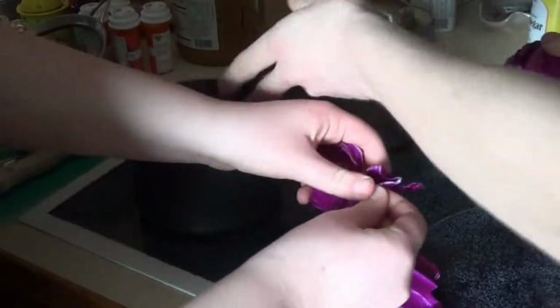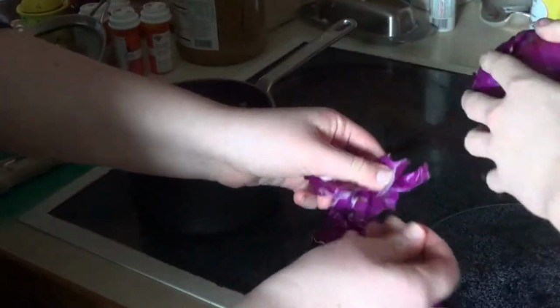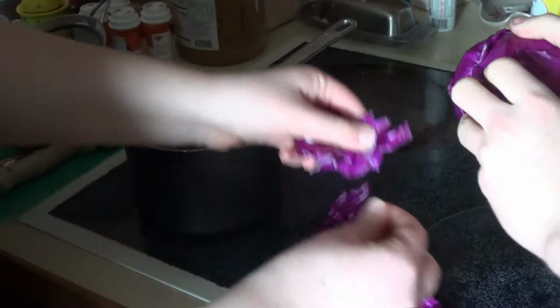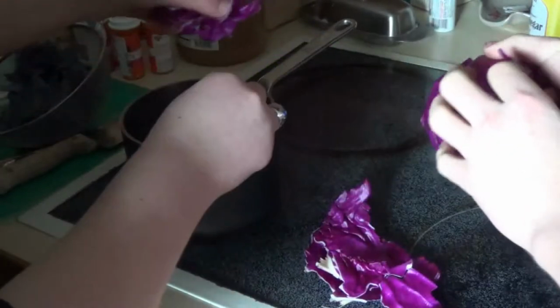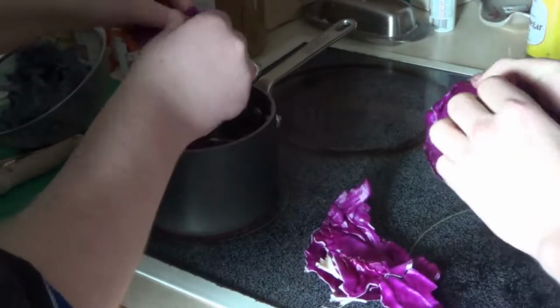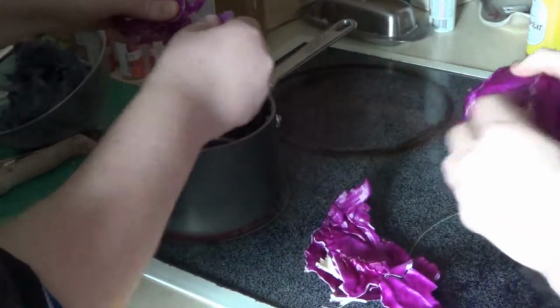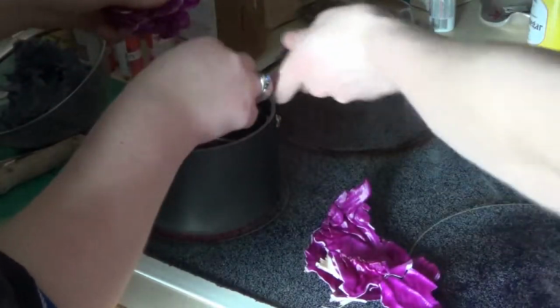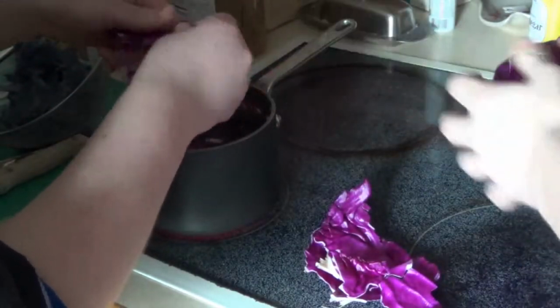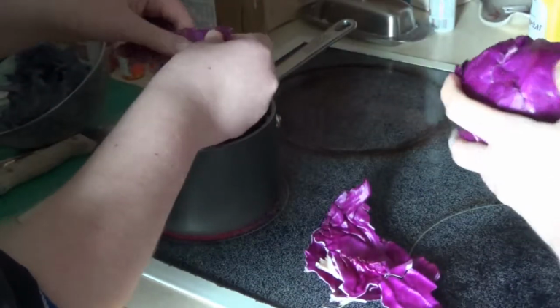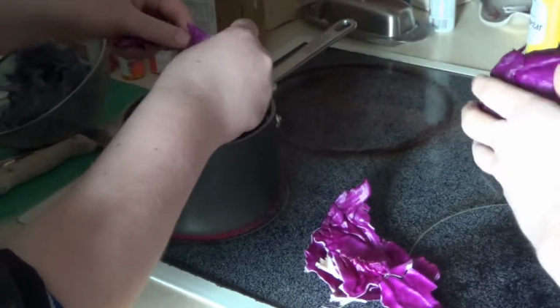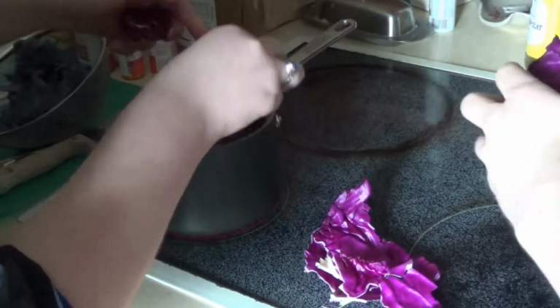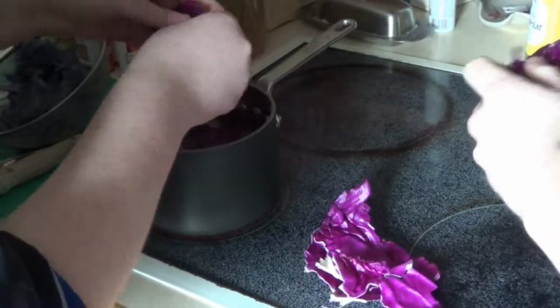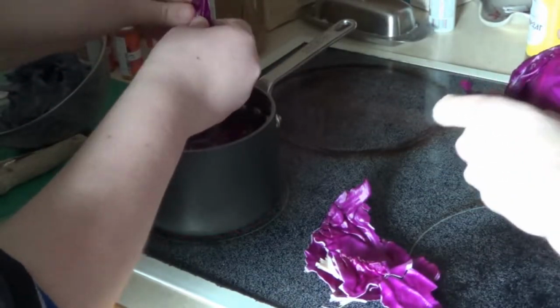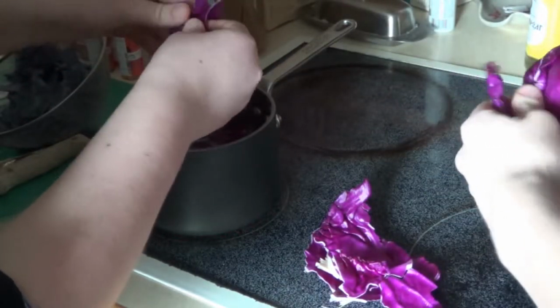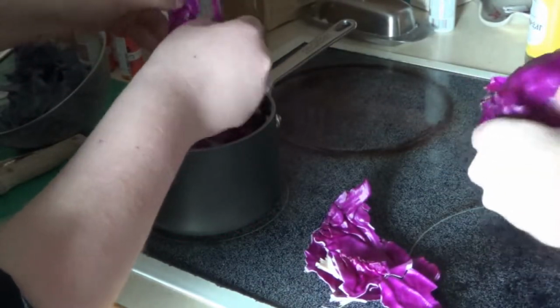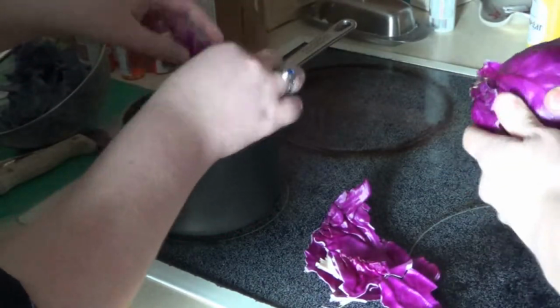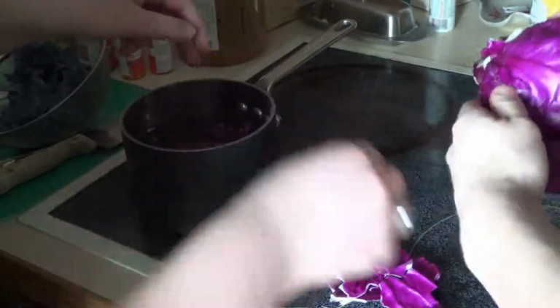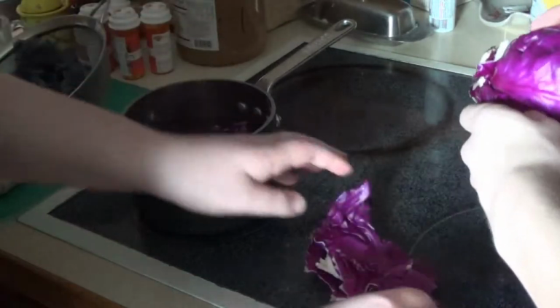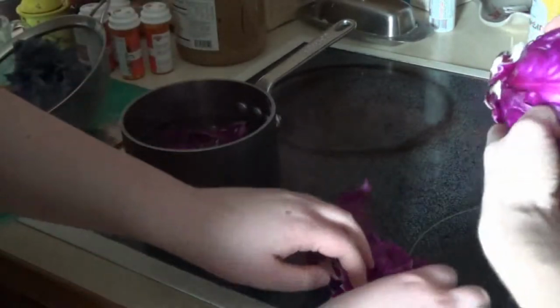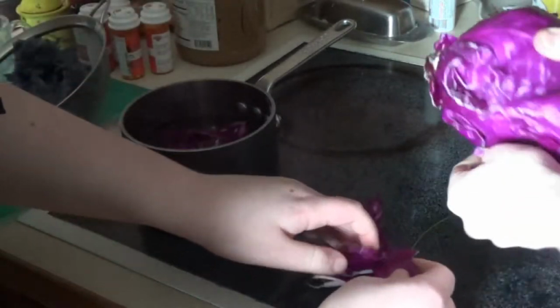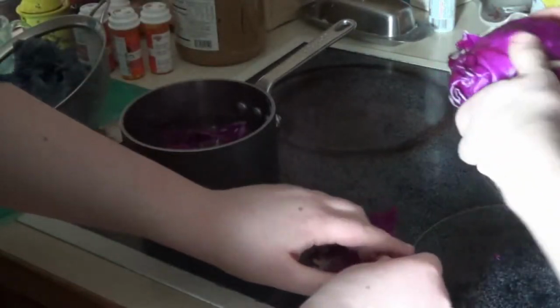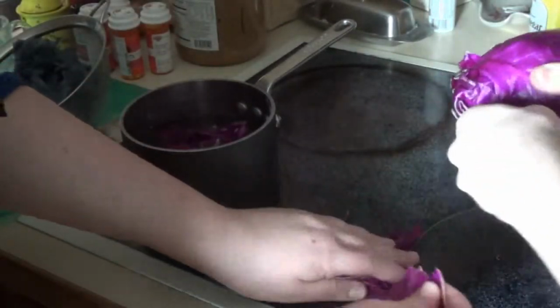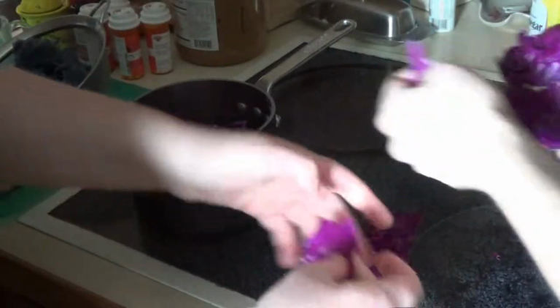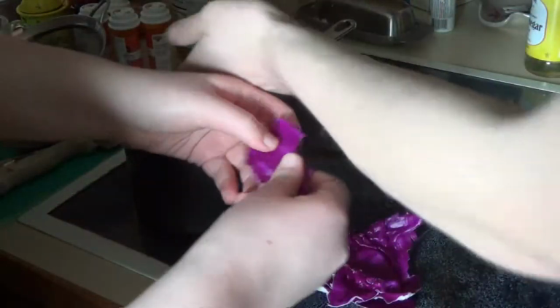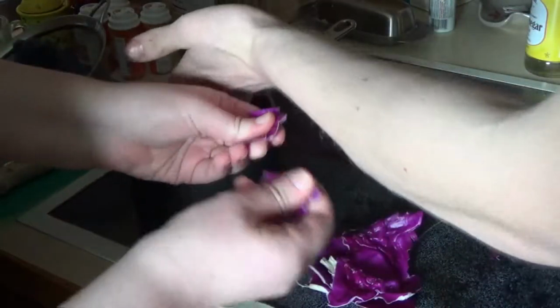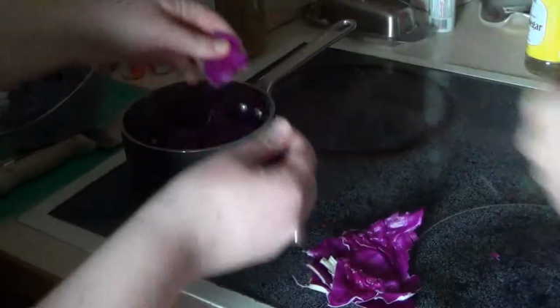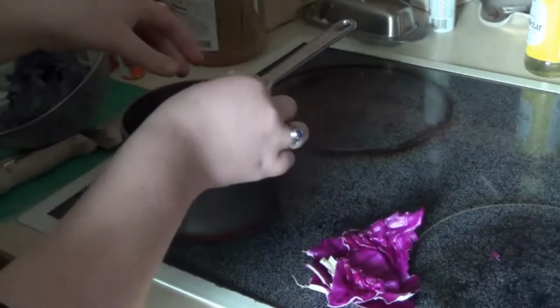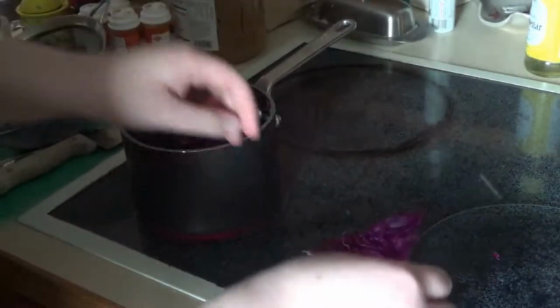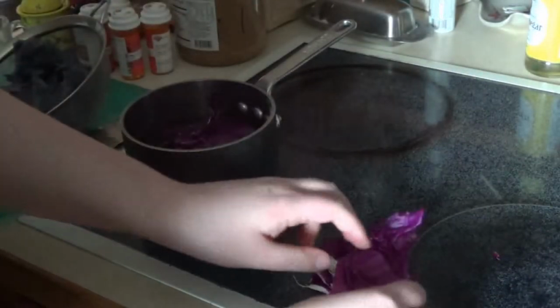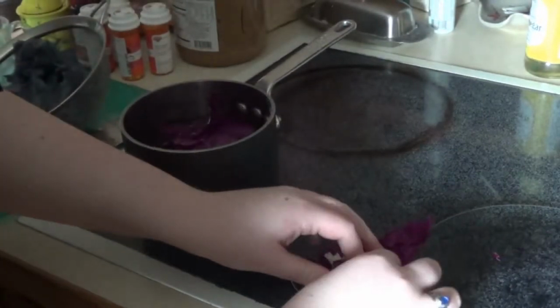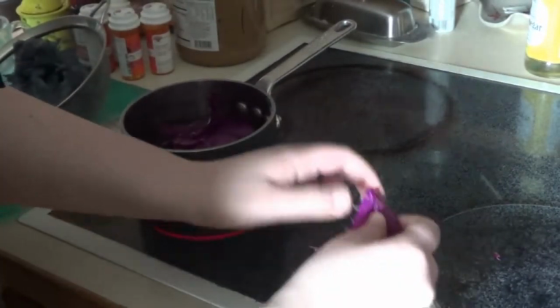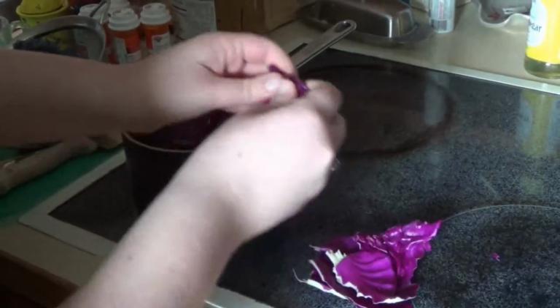Take it, rip it. The smaller you rip it, the more relative surface area it will have, and it will boil the anthocyanin out faster.